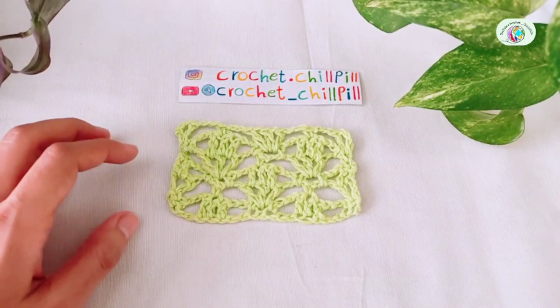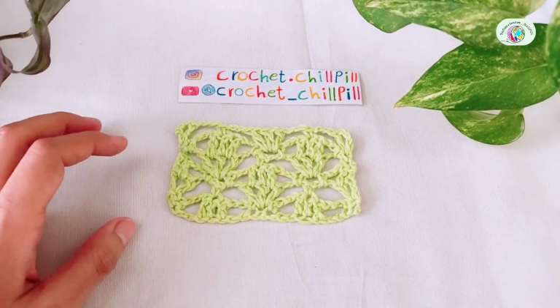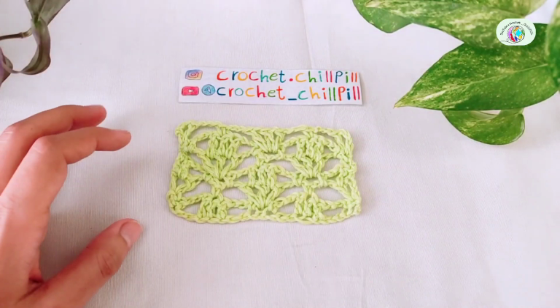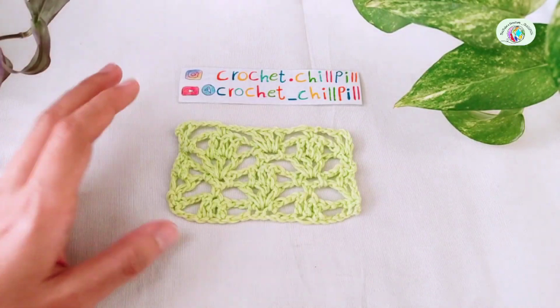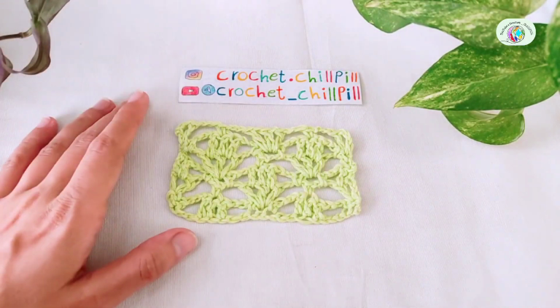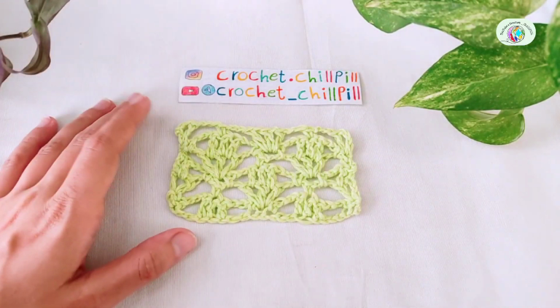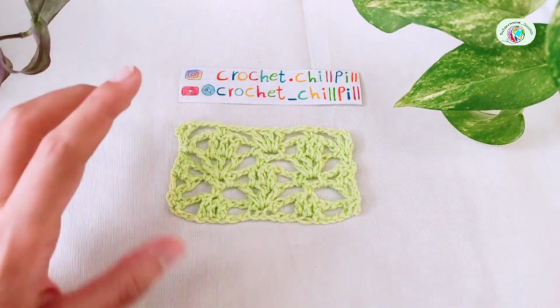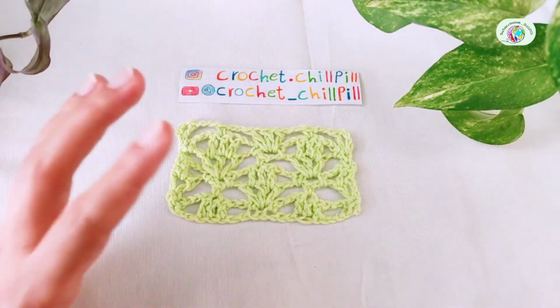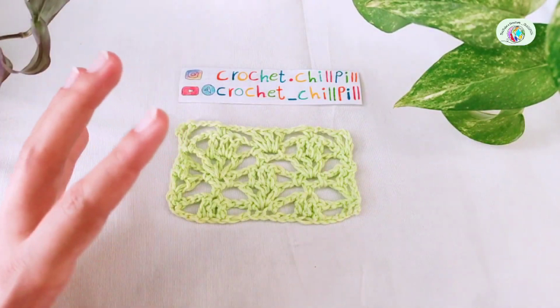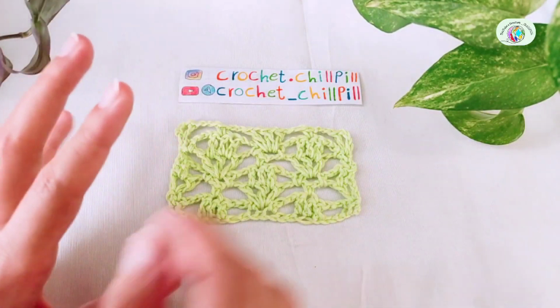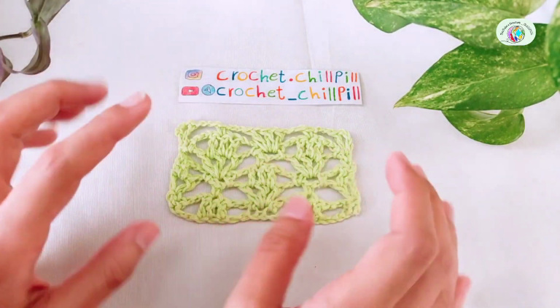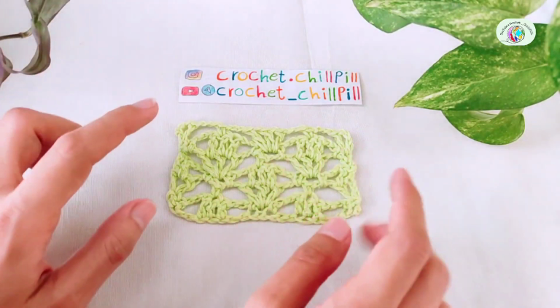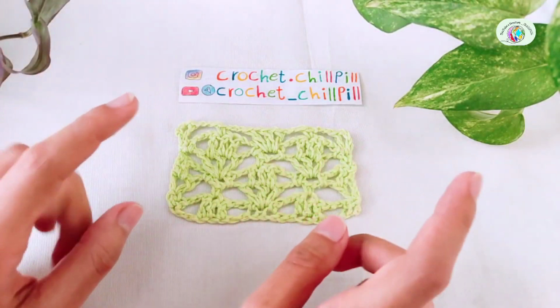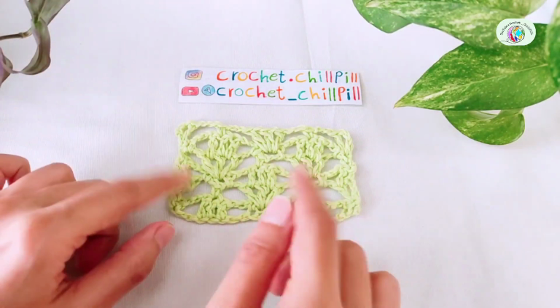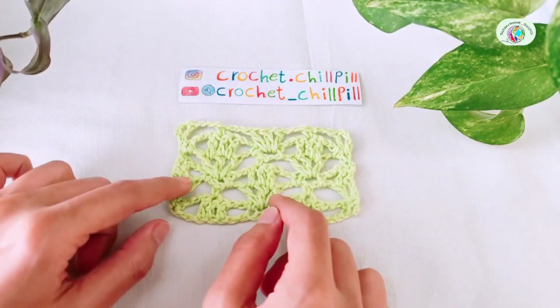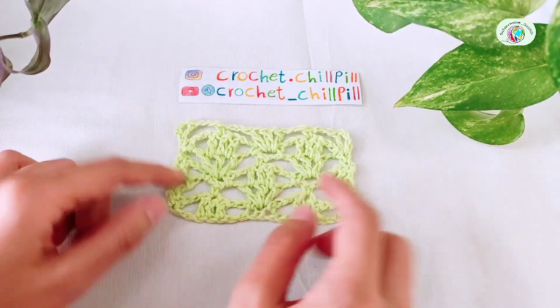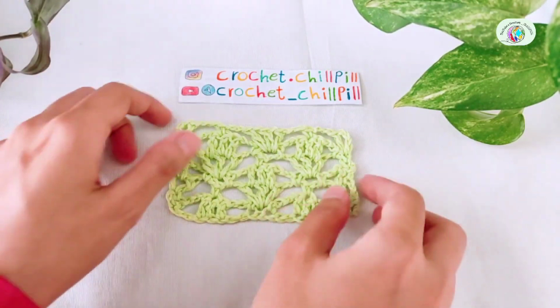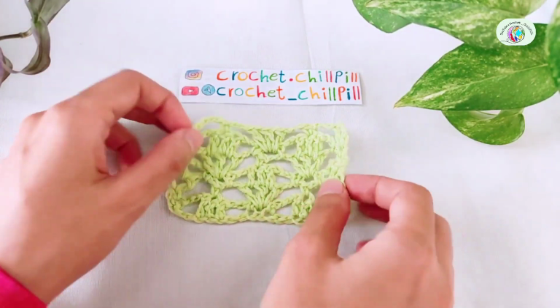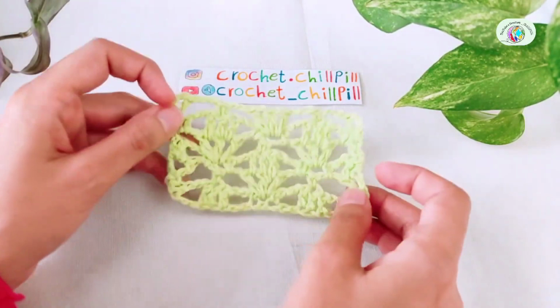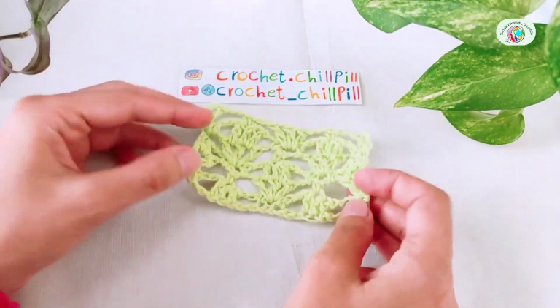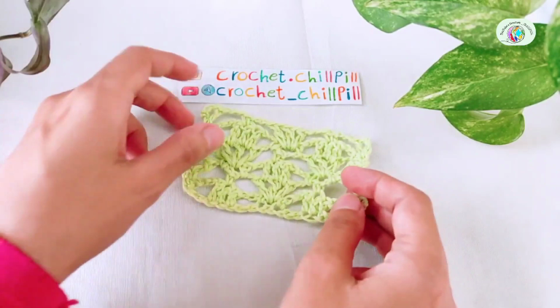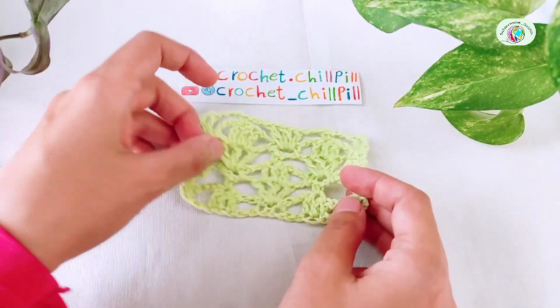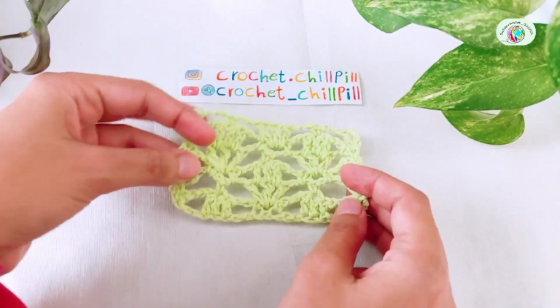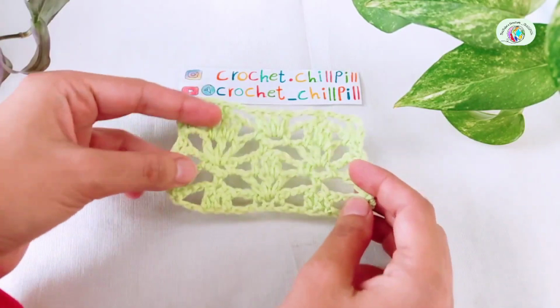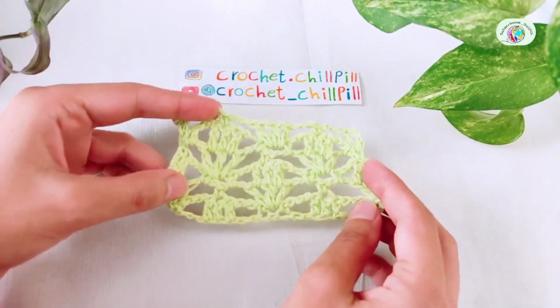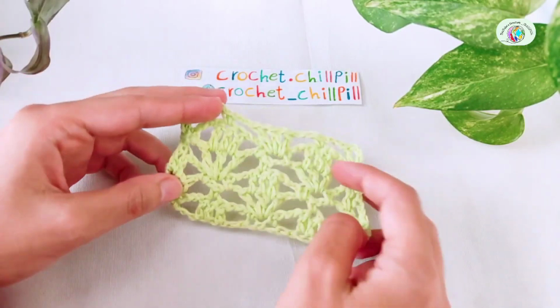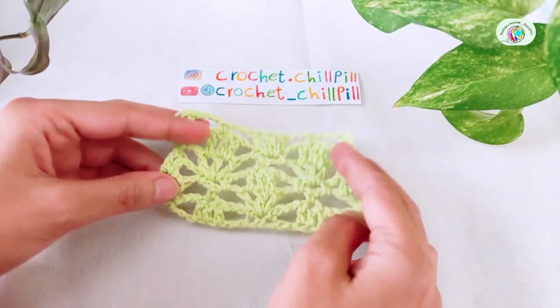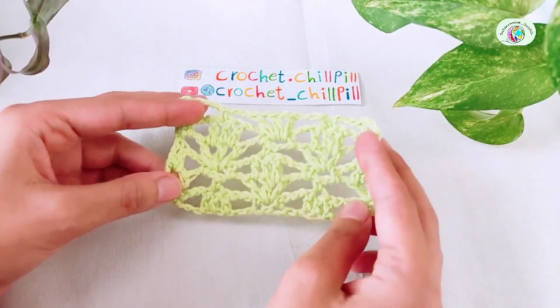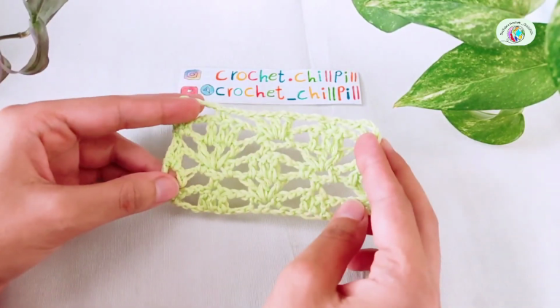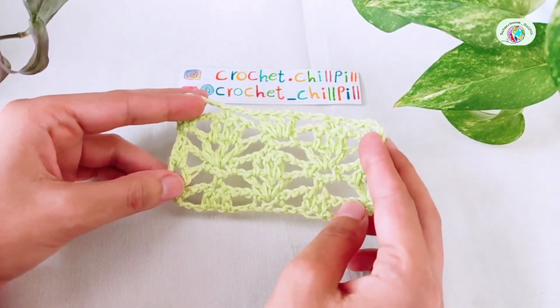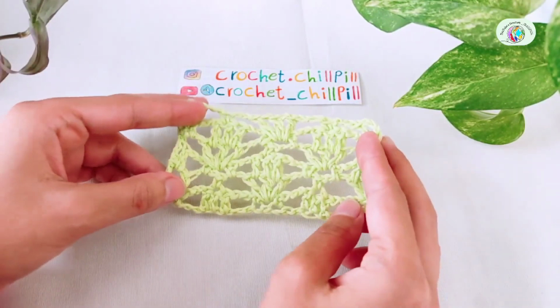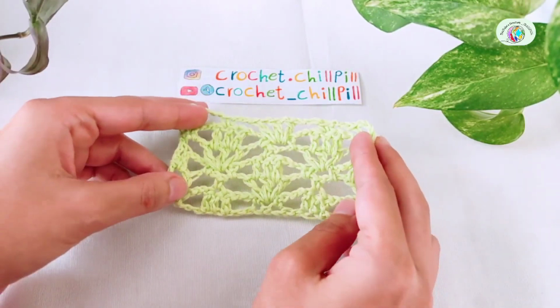Hello everyone, this is Mariam from Crochet Chapel and today we want to learn how to crochet this beautiful pattern. So let's get started.